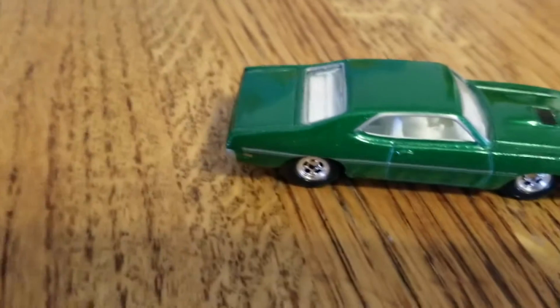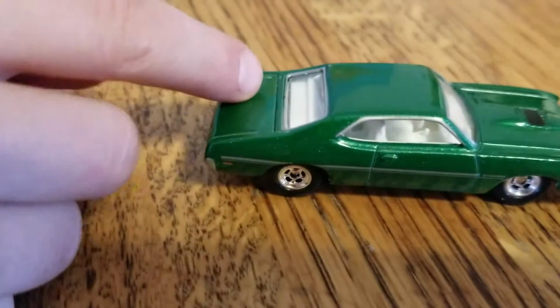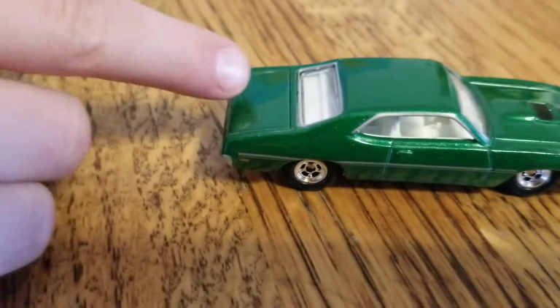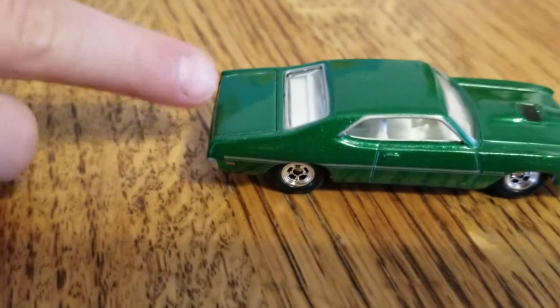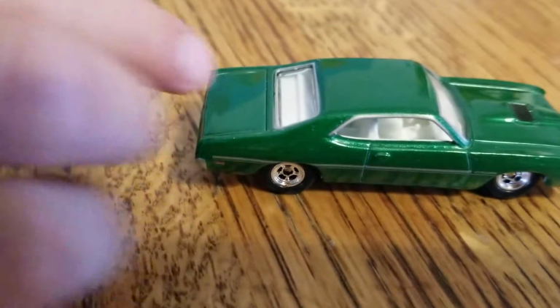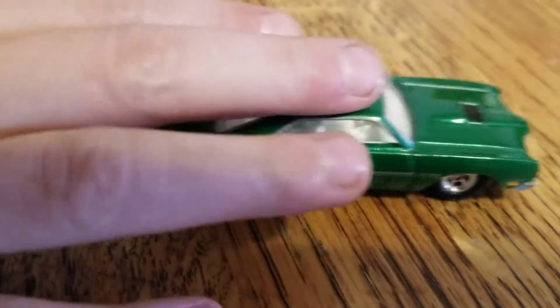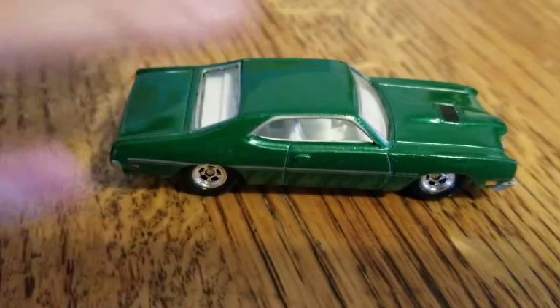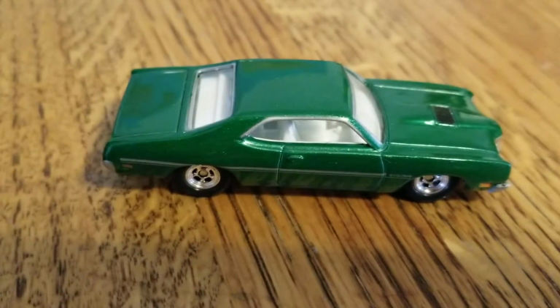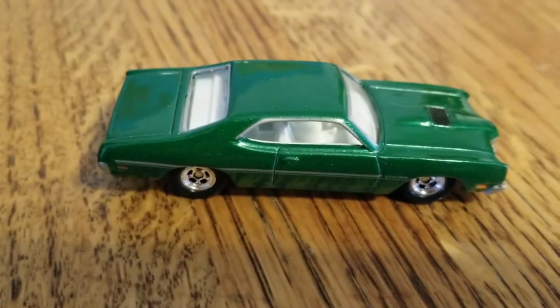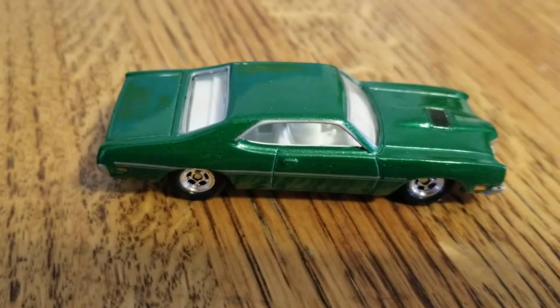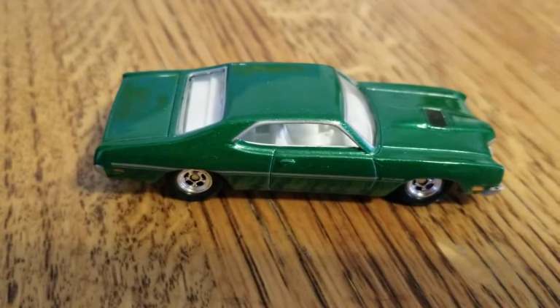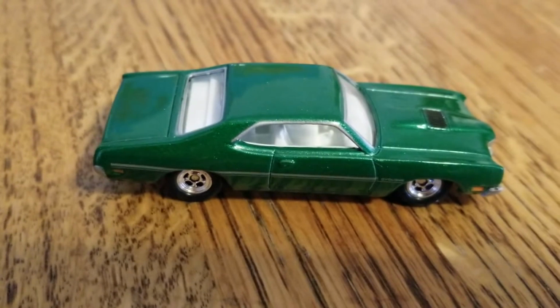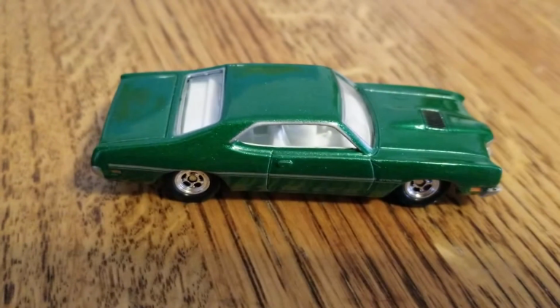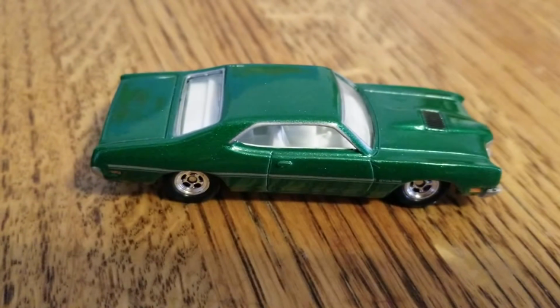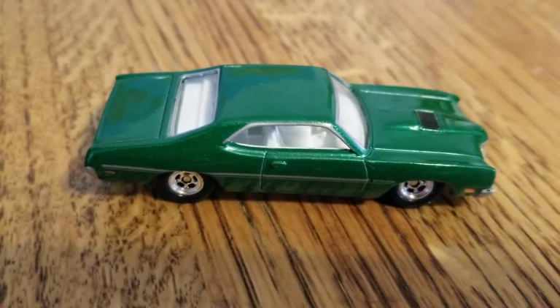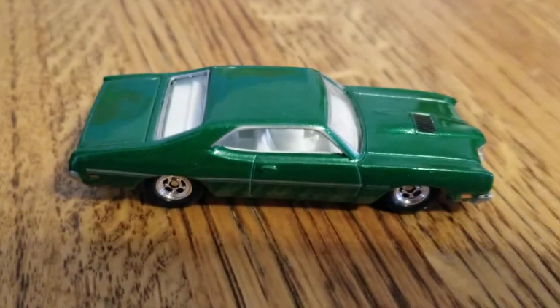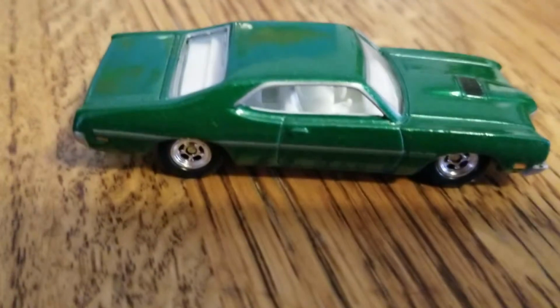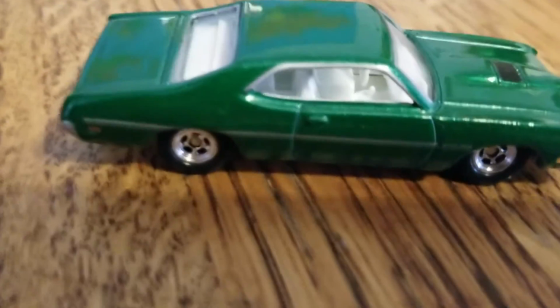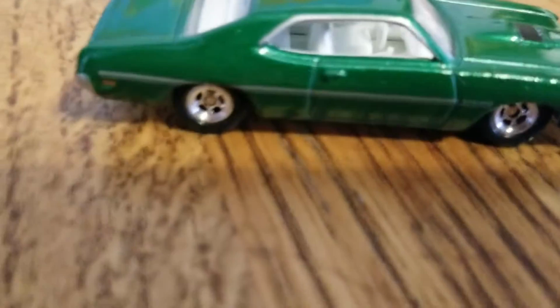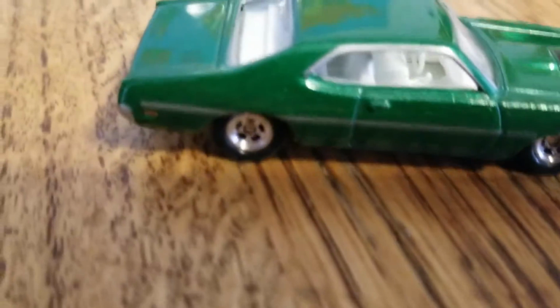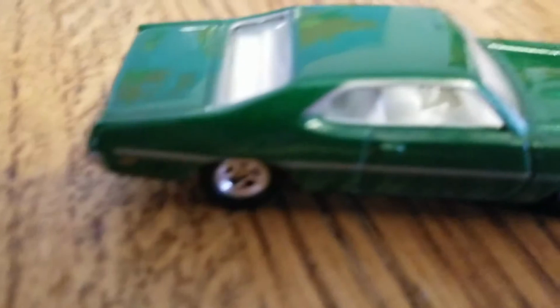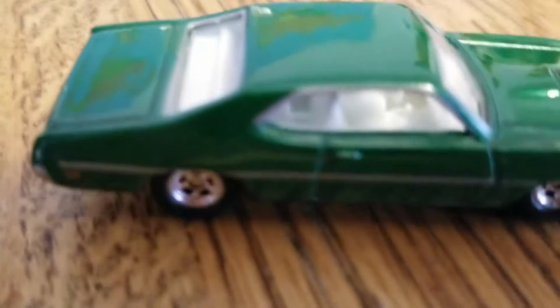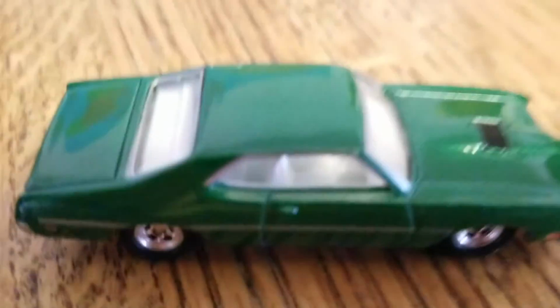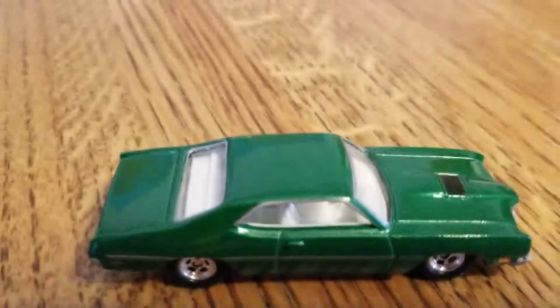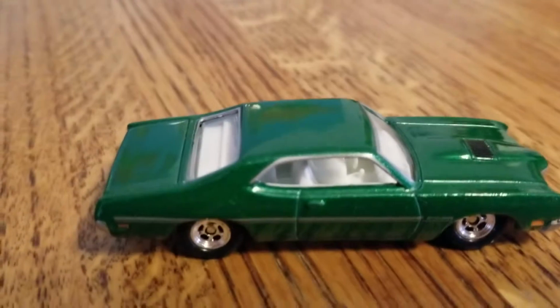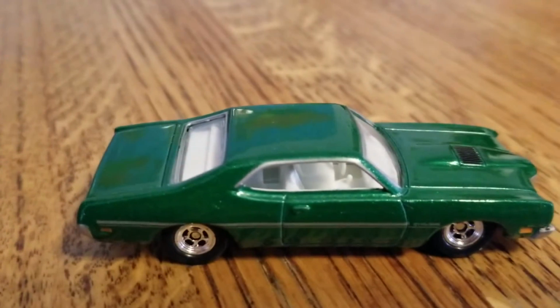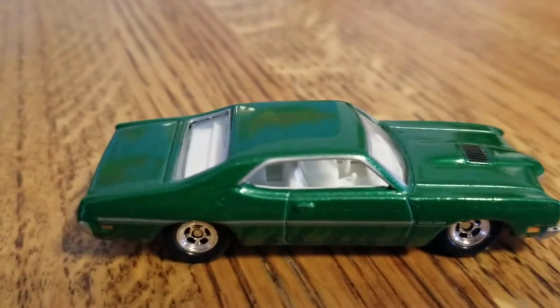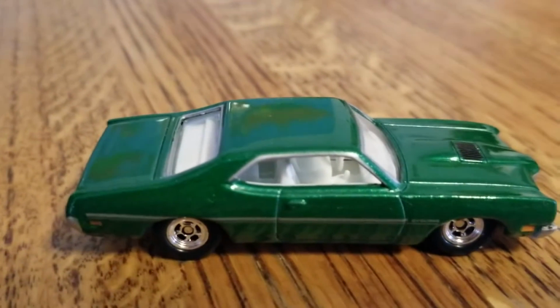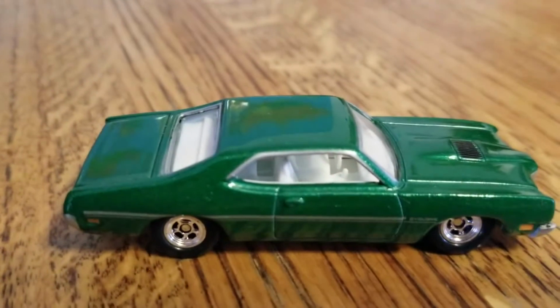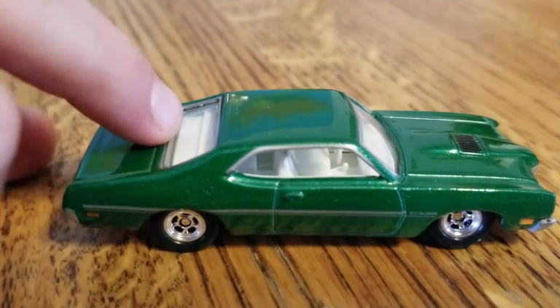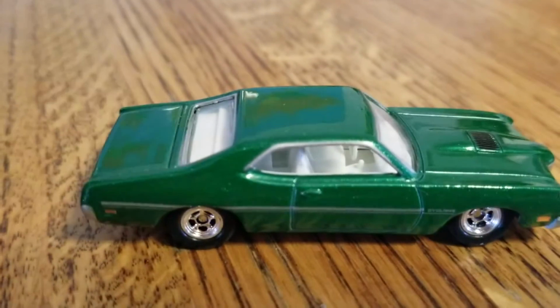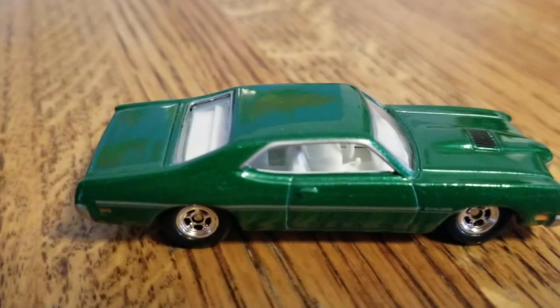I'll just have it here and let you look at the side details for a sec. Is the paint kind of sparkly? Yeah, glittery? Yeah. The paint is sparkly. It's nice.